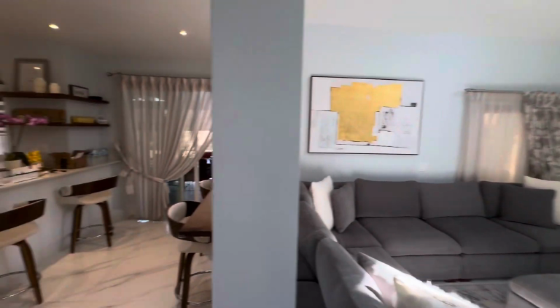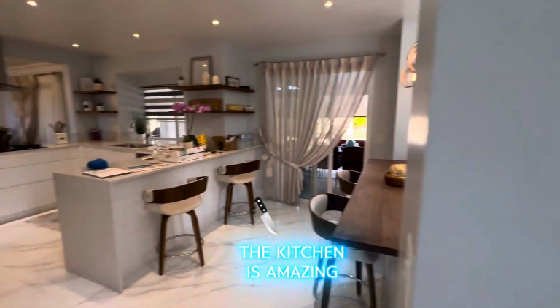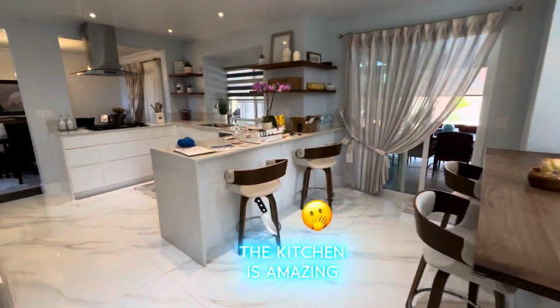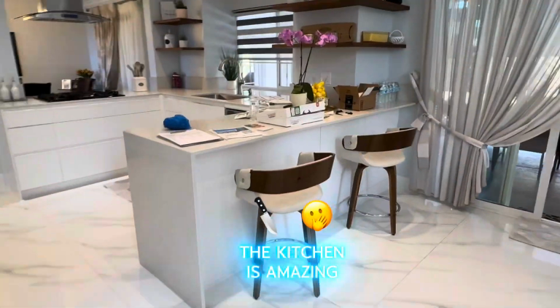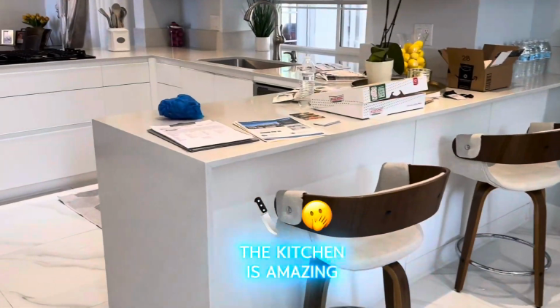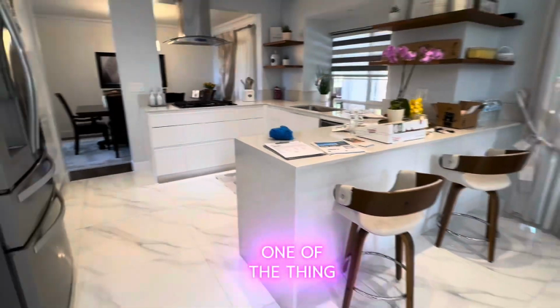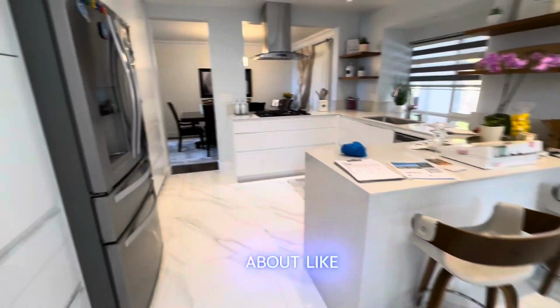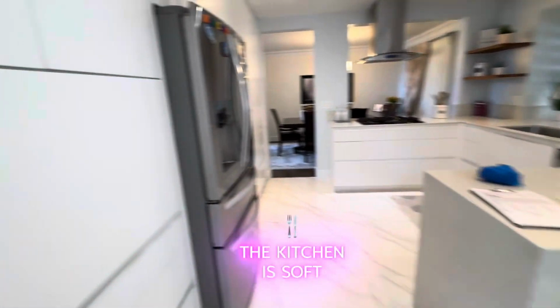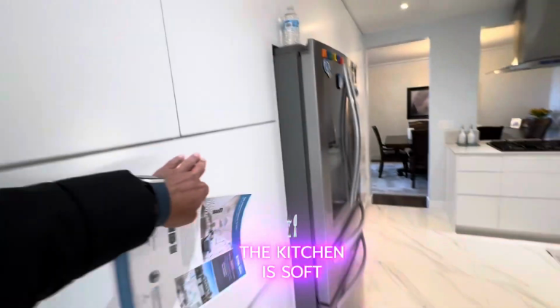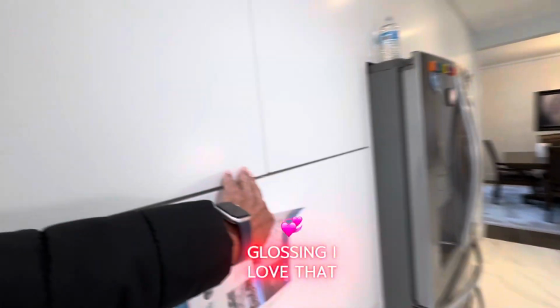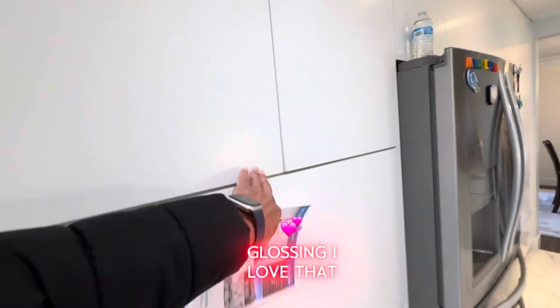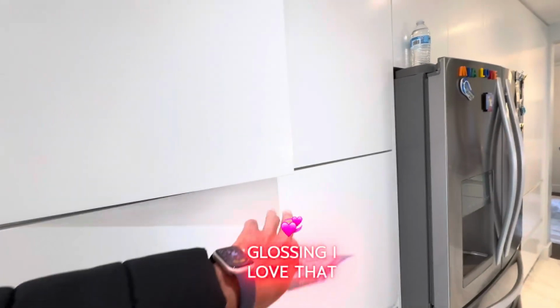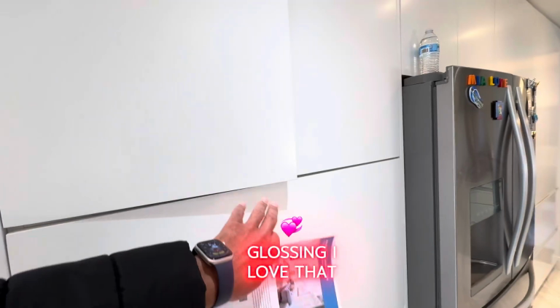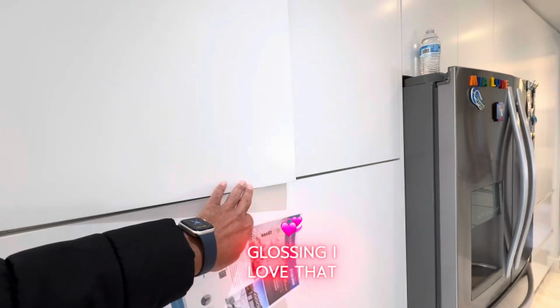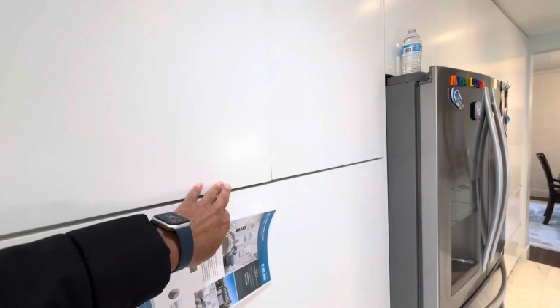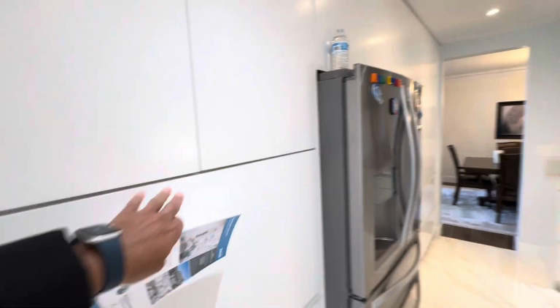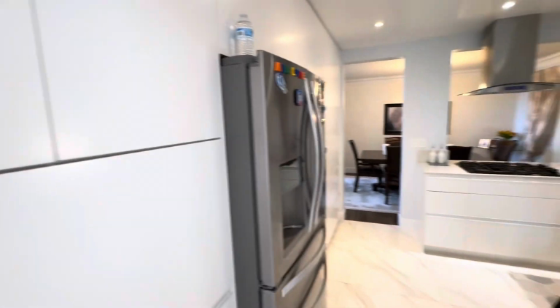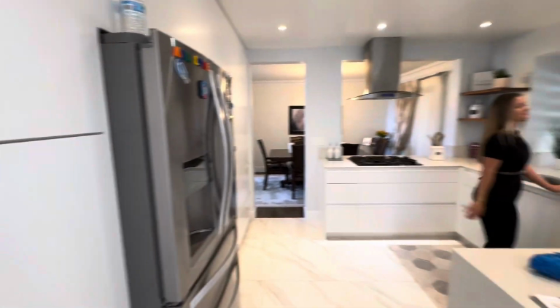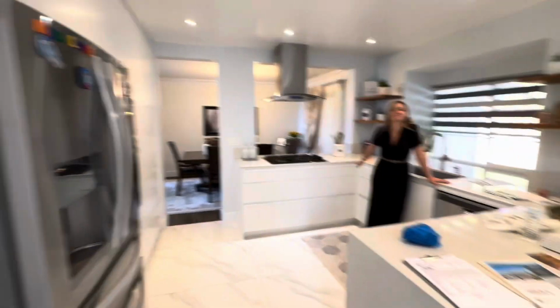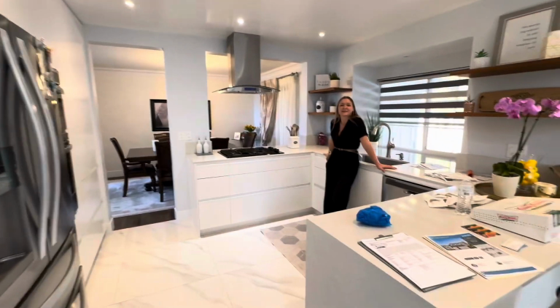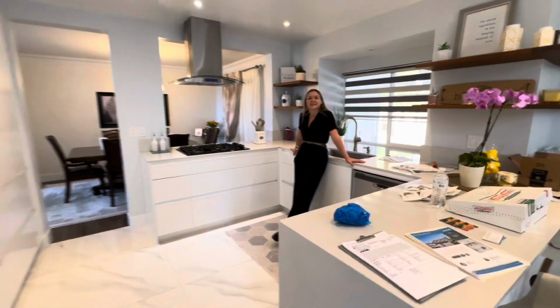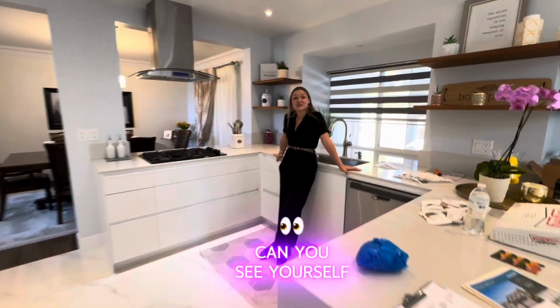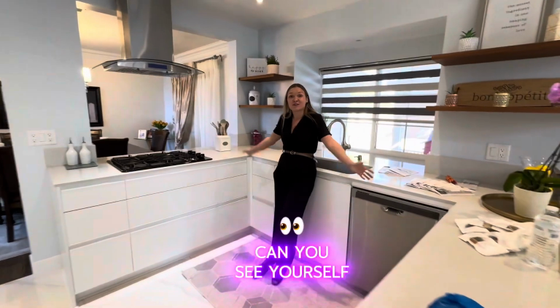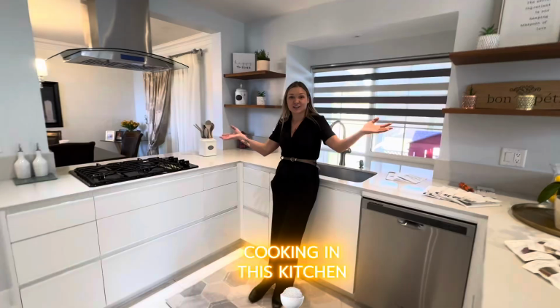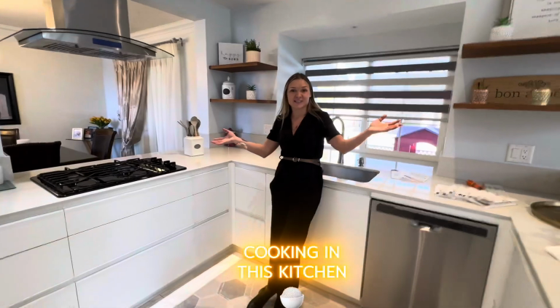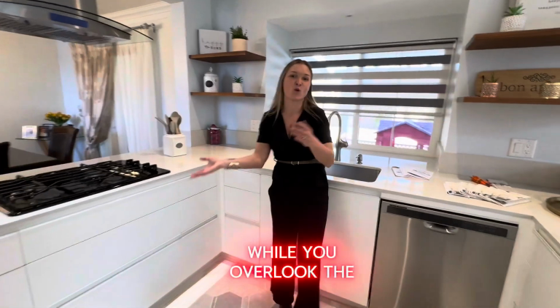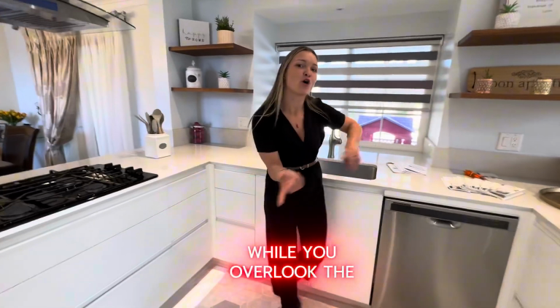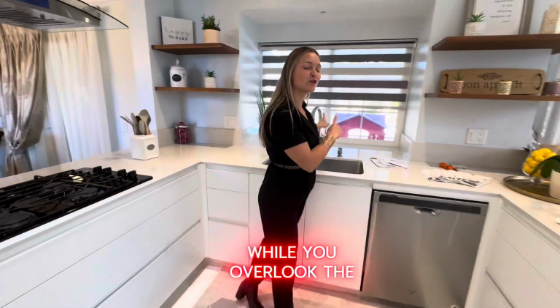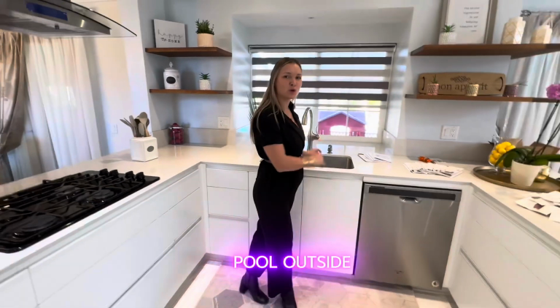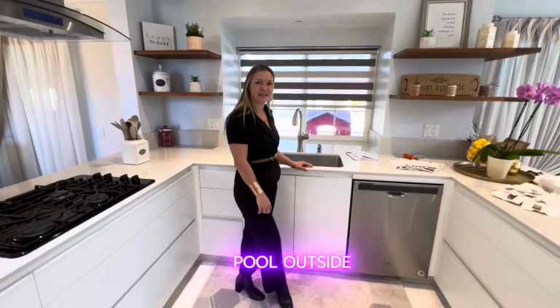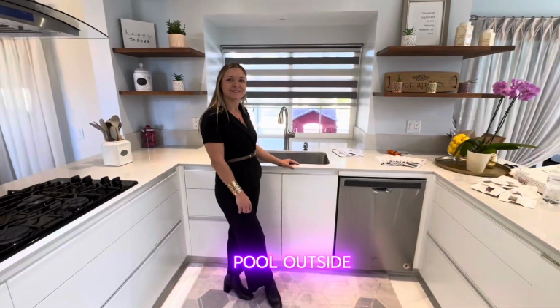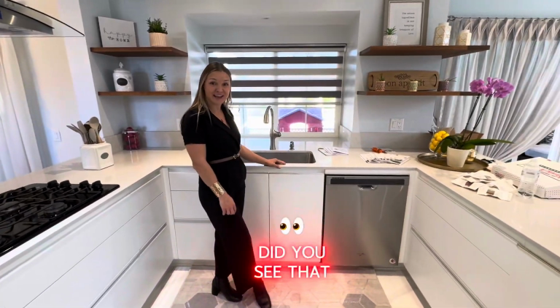The kitchen is amazing — soft-closing cabinets, I love that. Can you see yourself cooking in this kitchen while you overlook the pool outside?